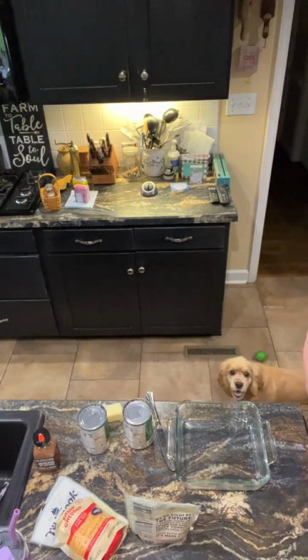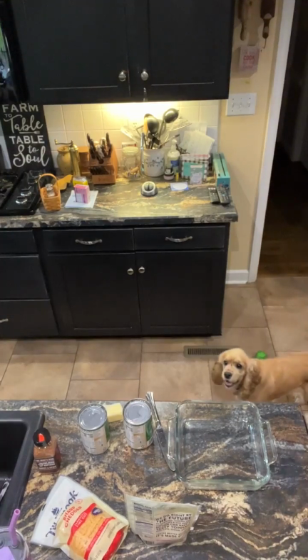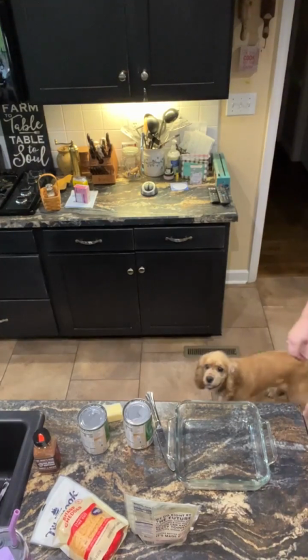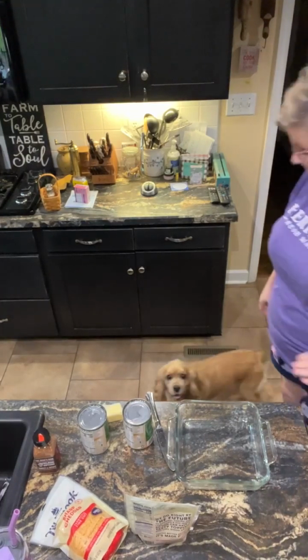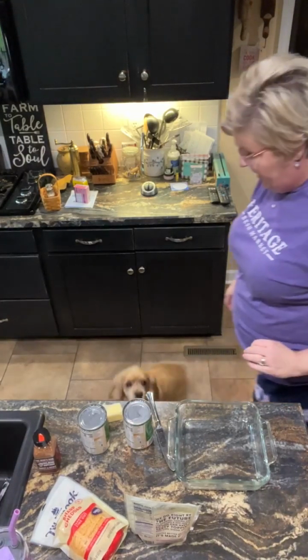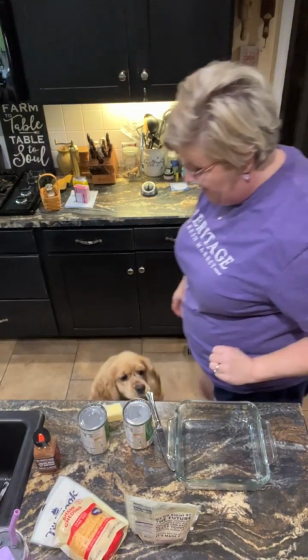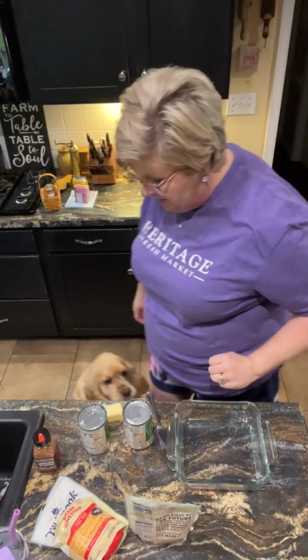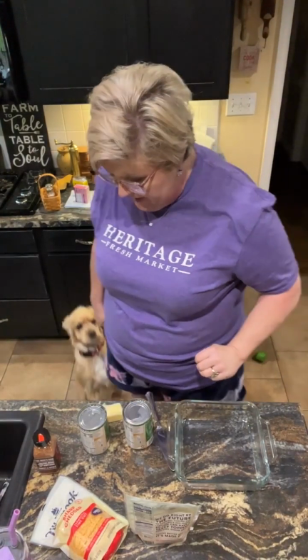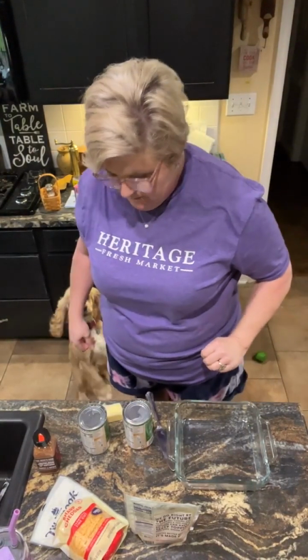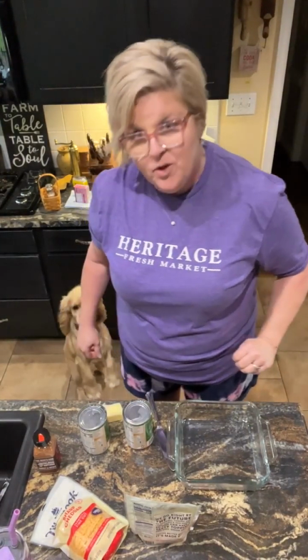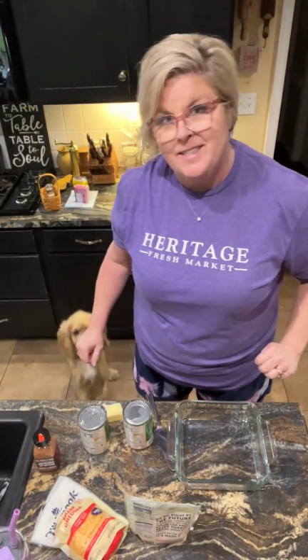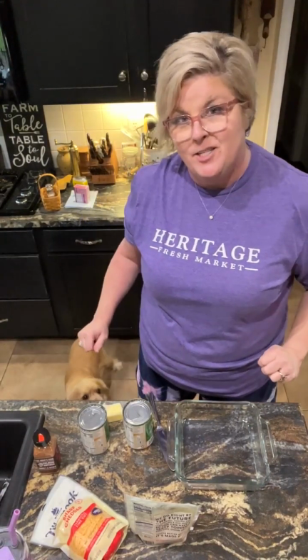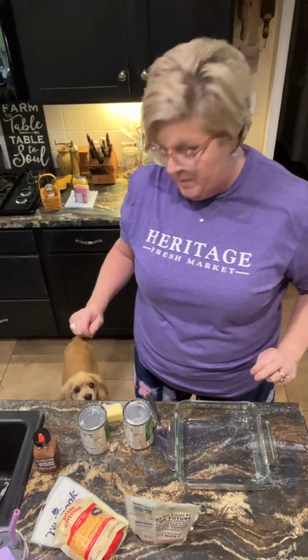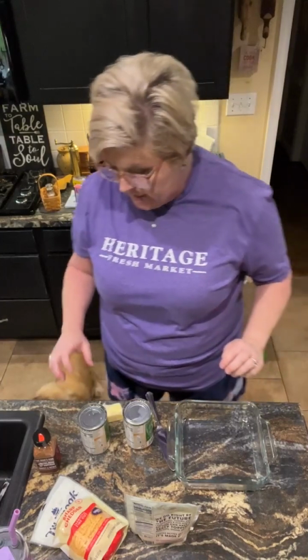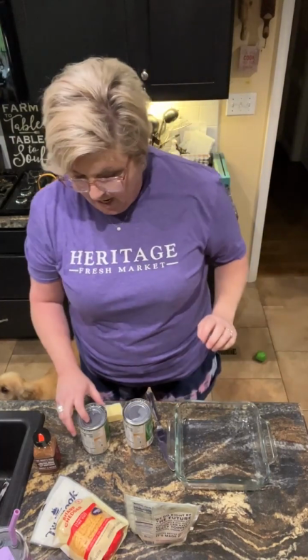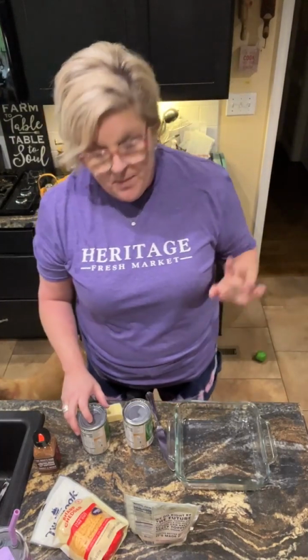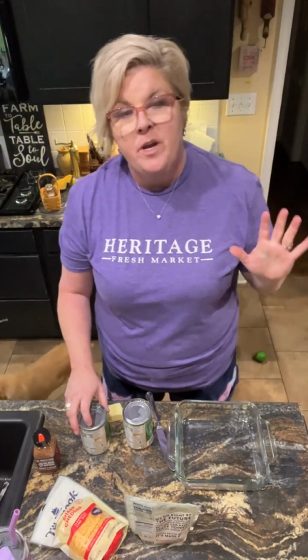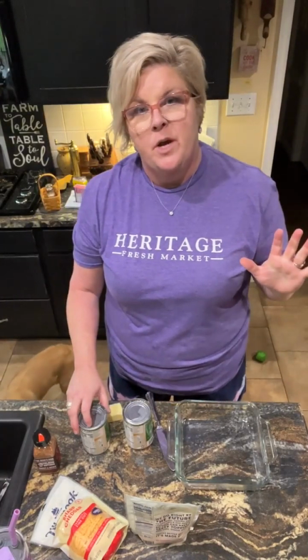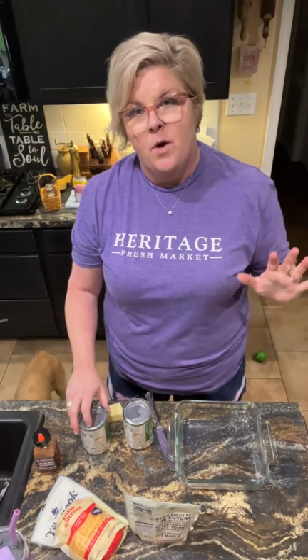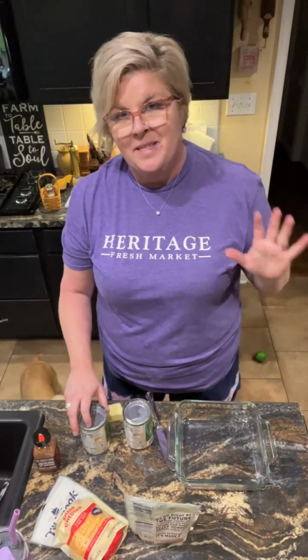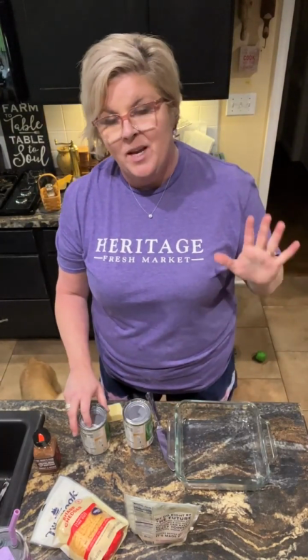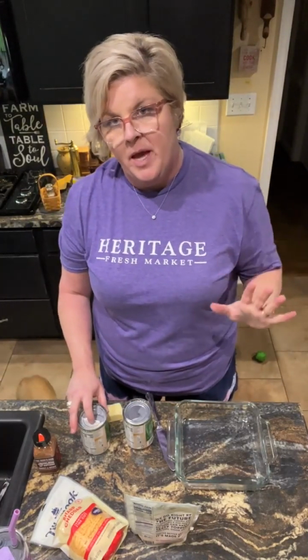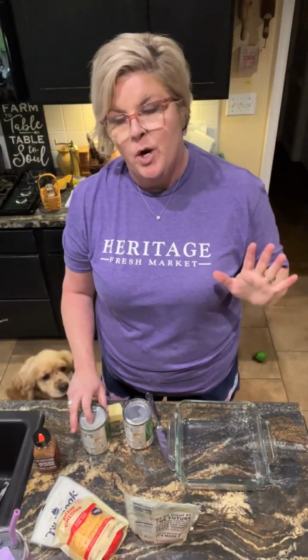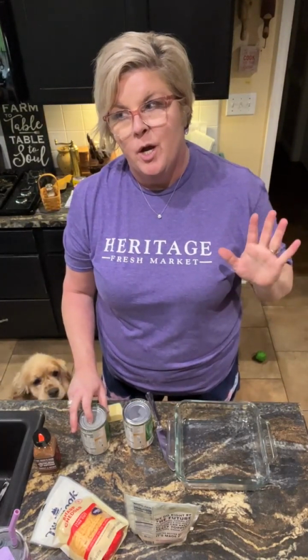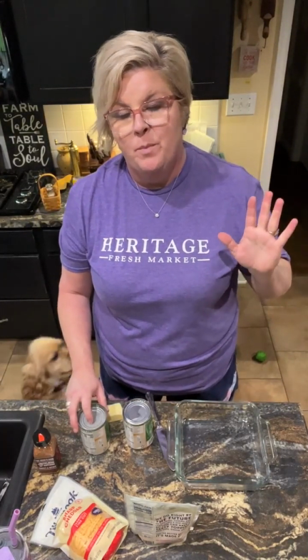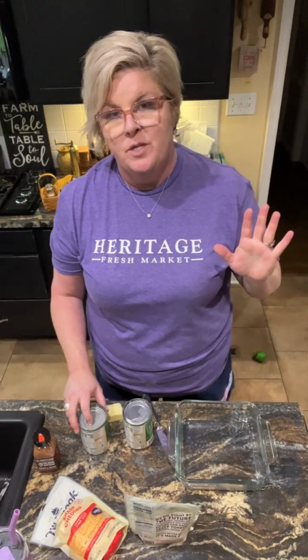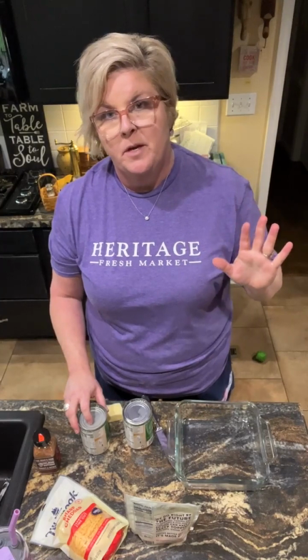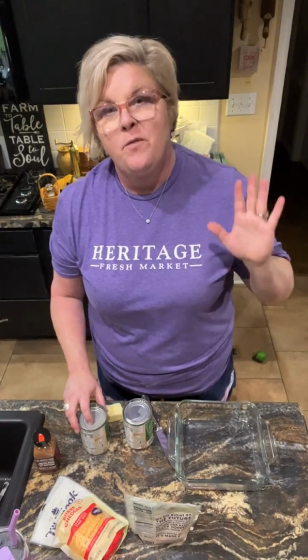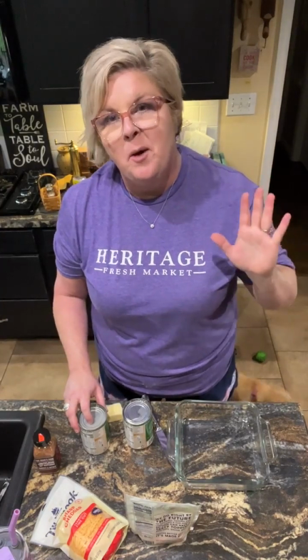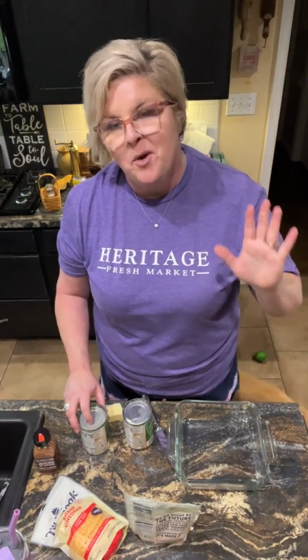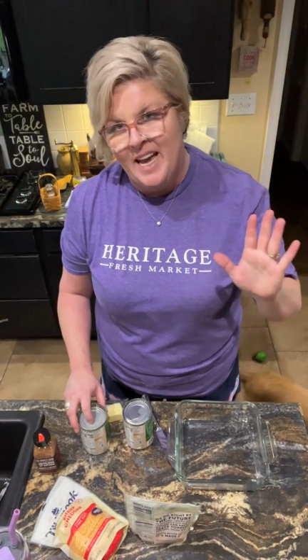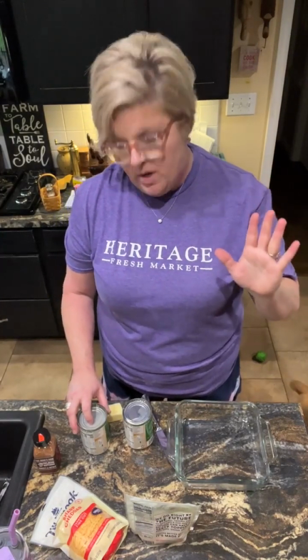Hey y'all — cooking, cutting up, keeping it real. Cookies in the kitchen with me tonight. I wanted to show y'all football player potato balls.